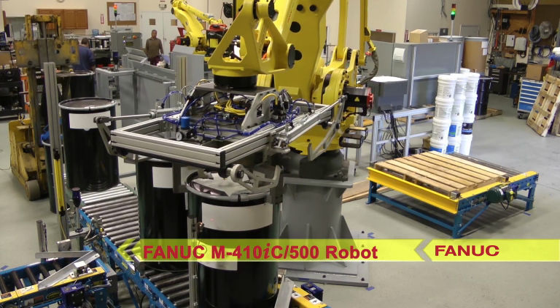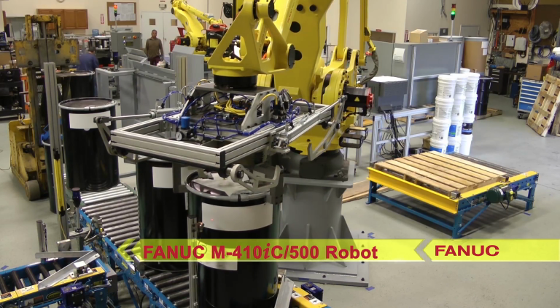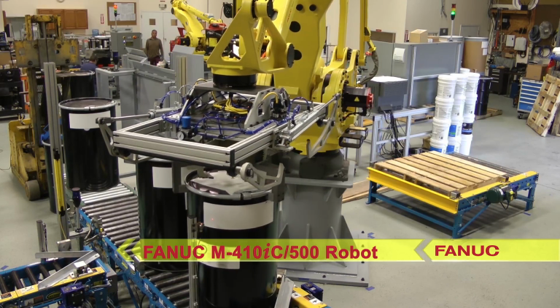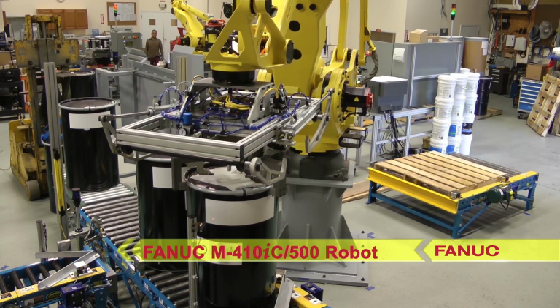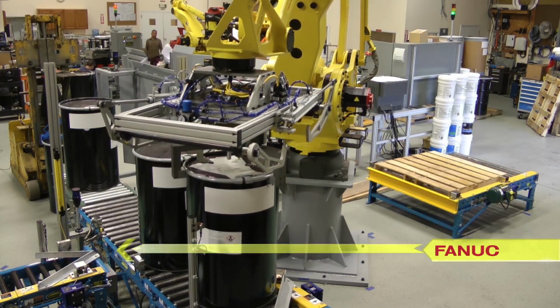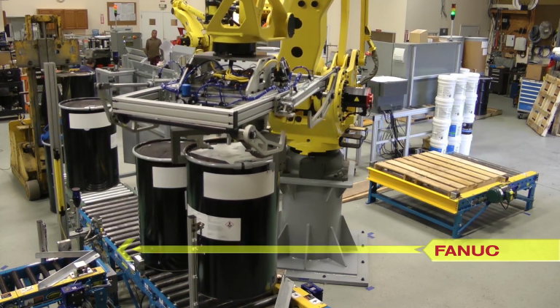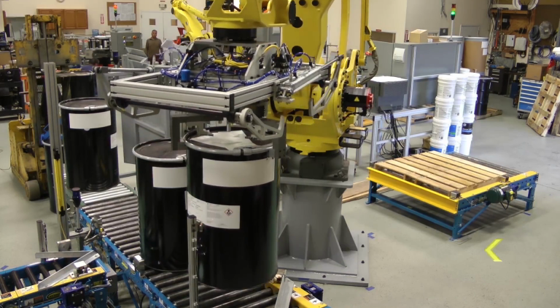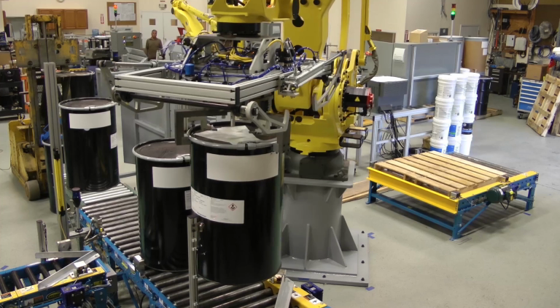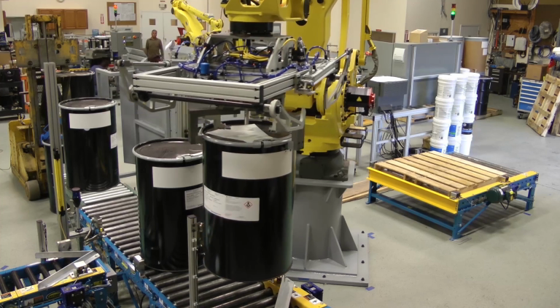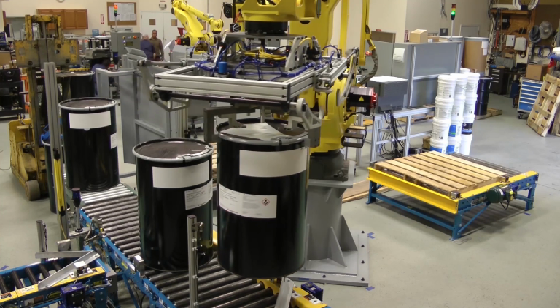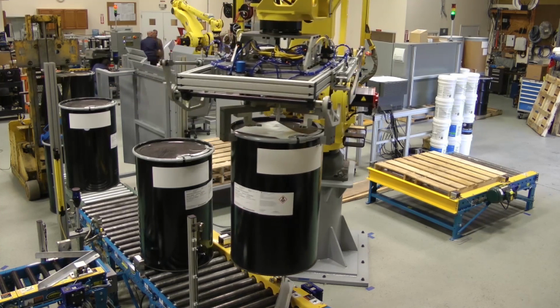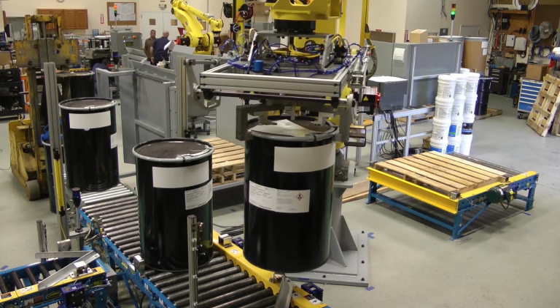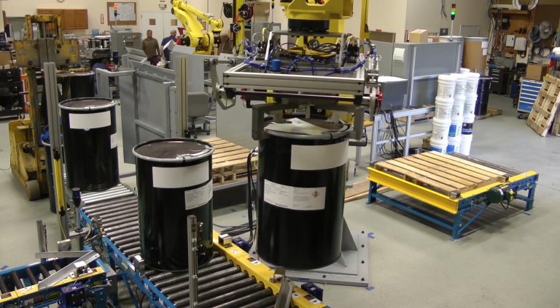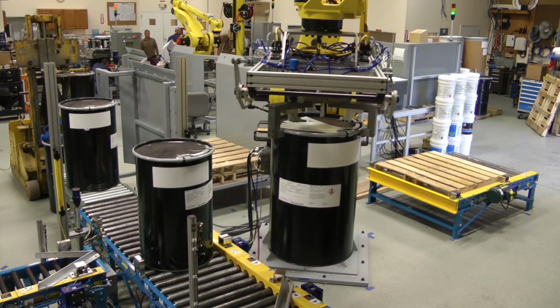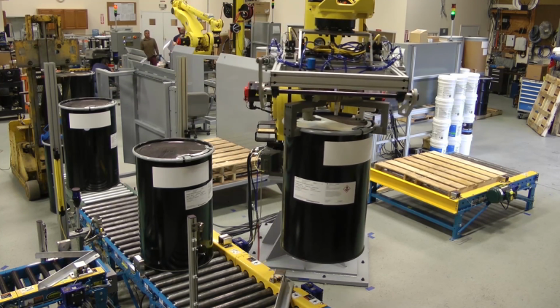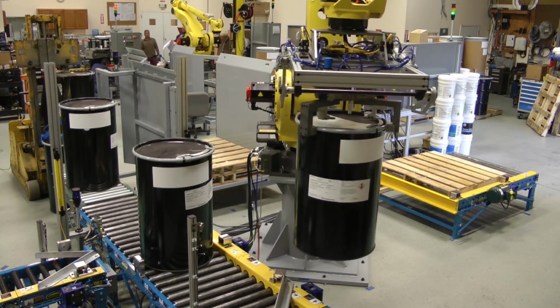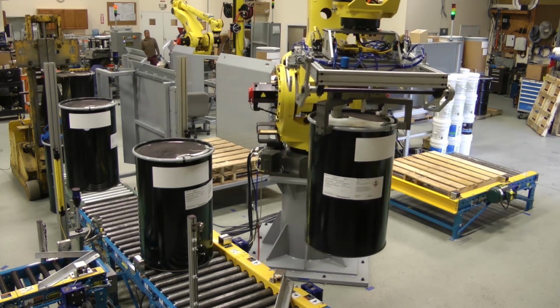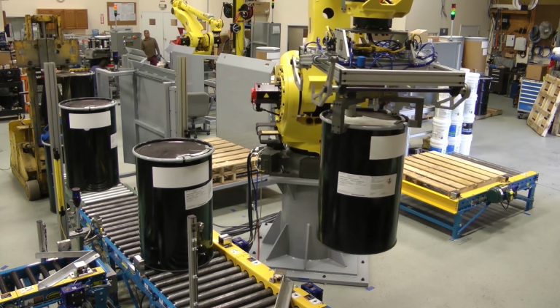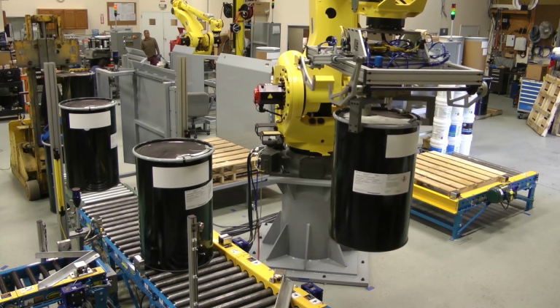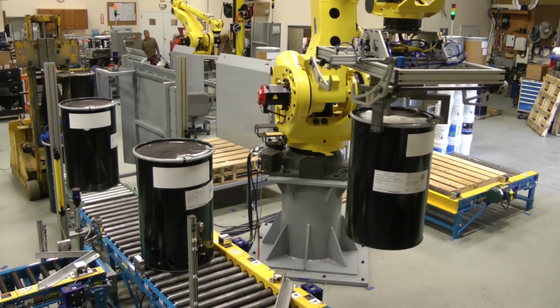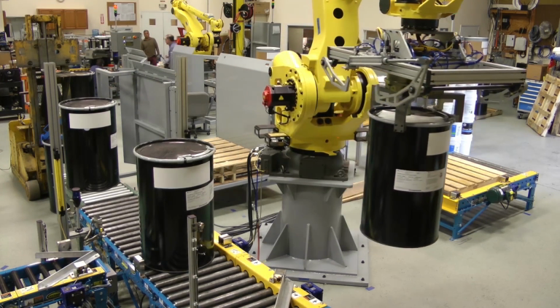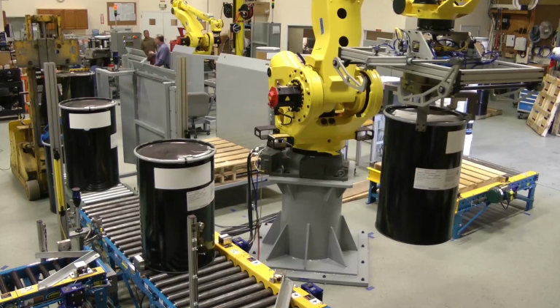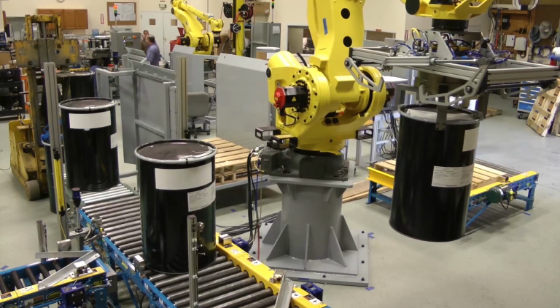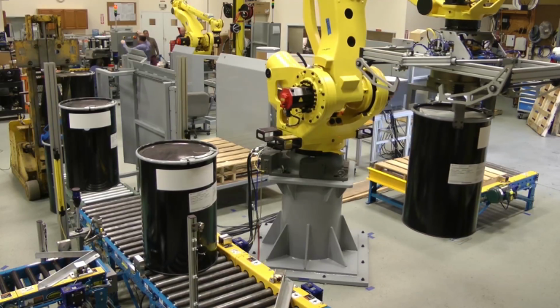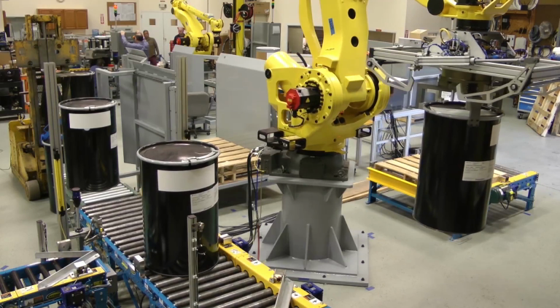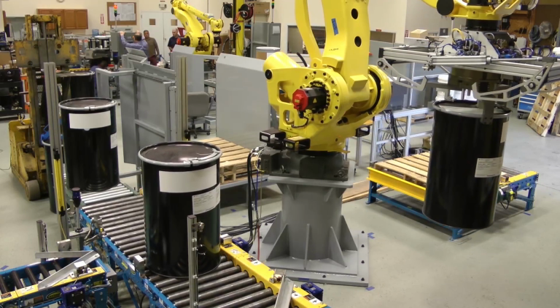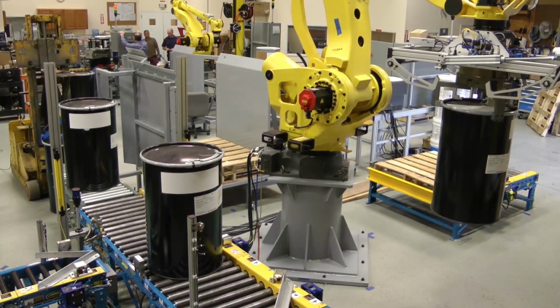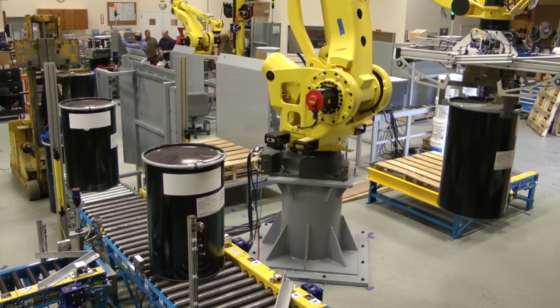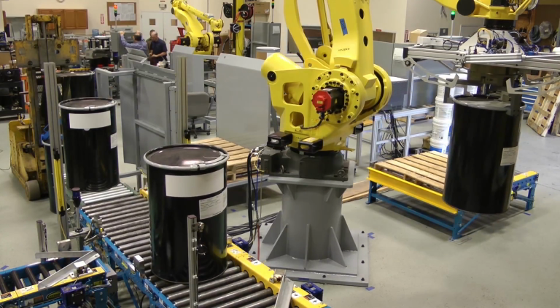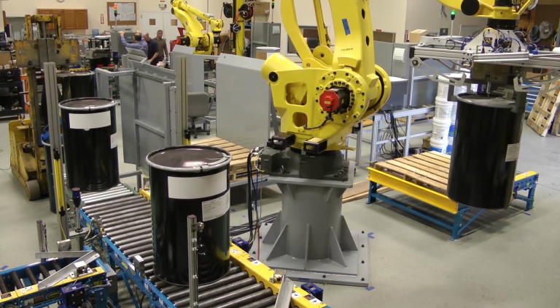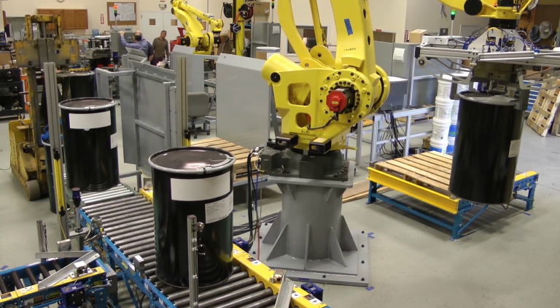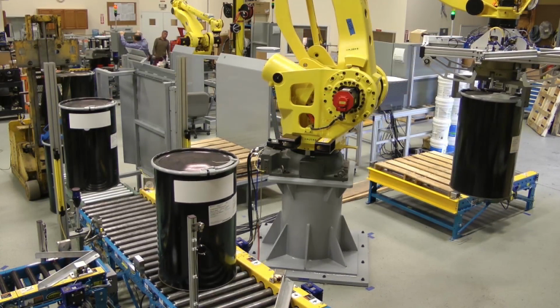In addition to 55-gallon drums, the robot's versatile tooling head also allows the FANUC robot to pick and place 5-gallon pails with handle orientation.